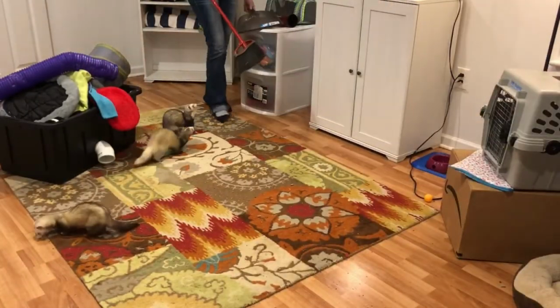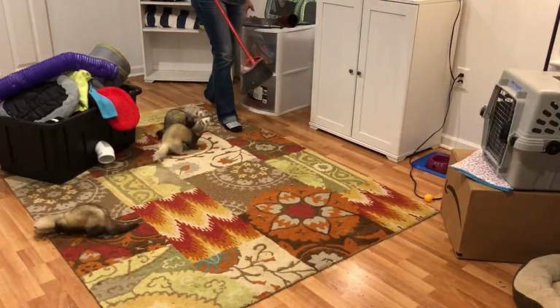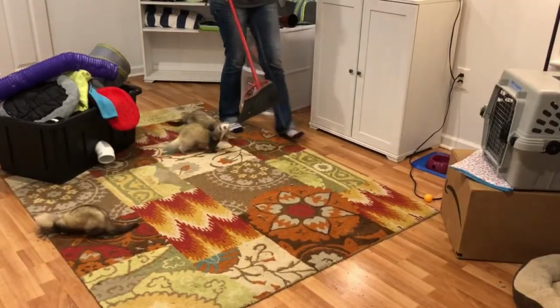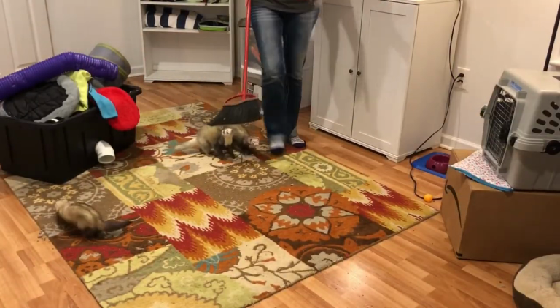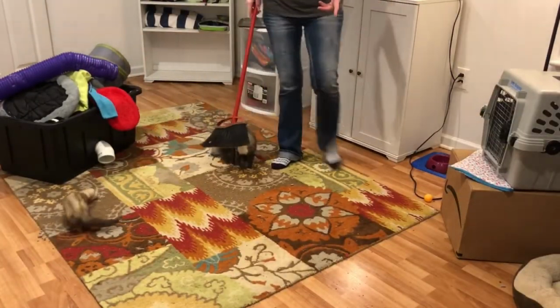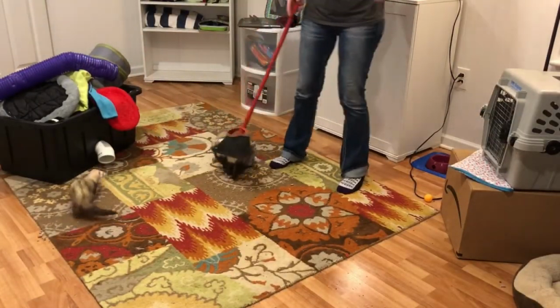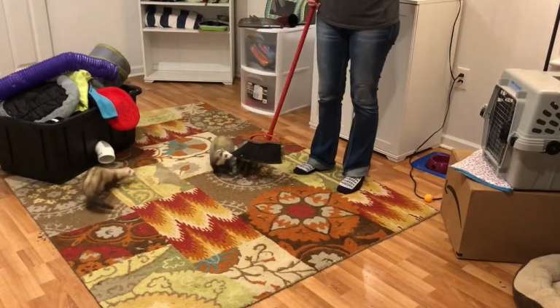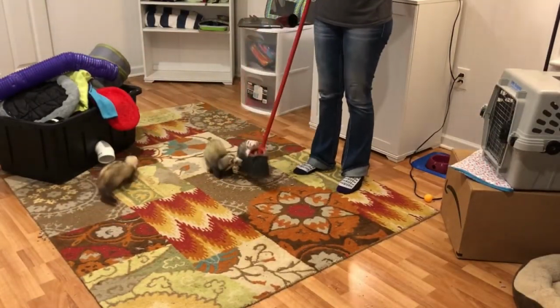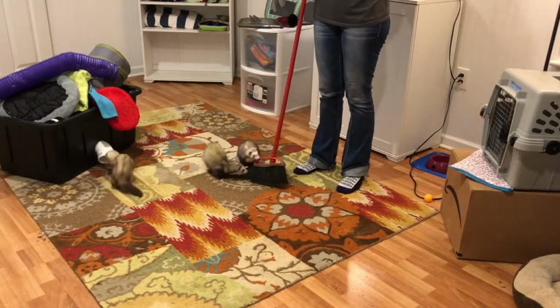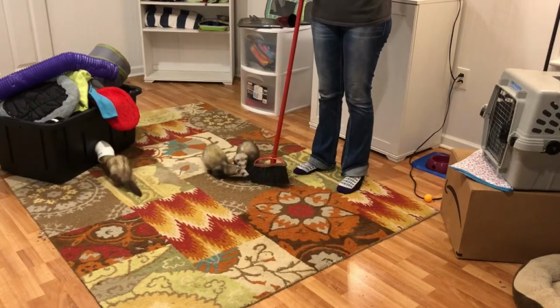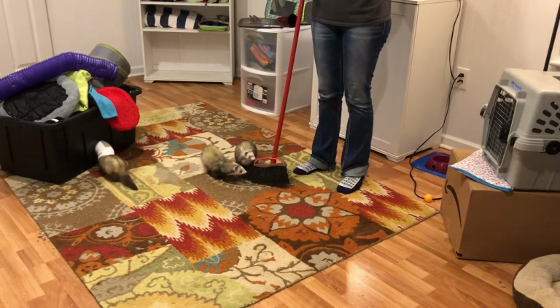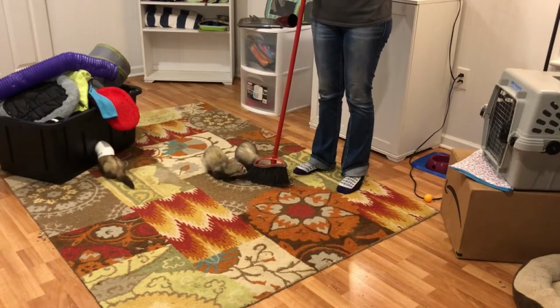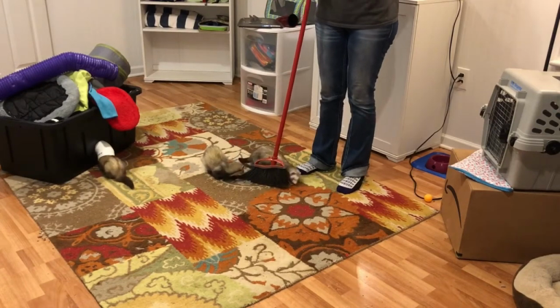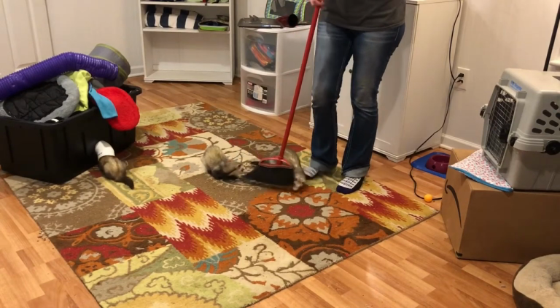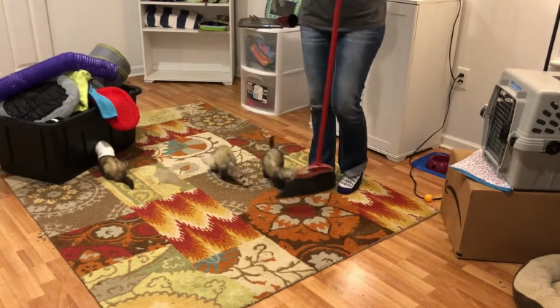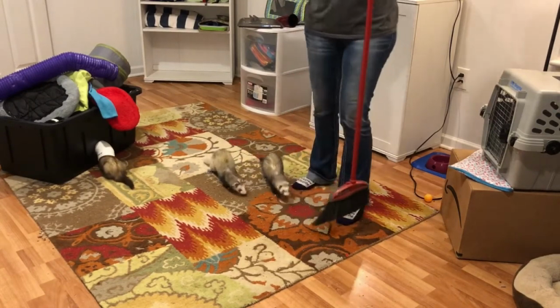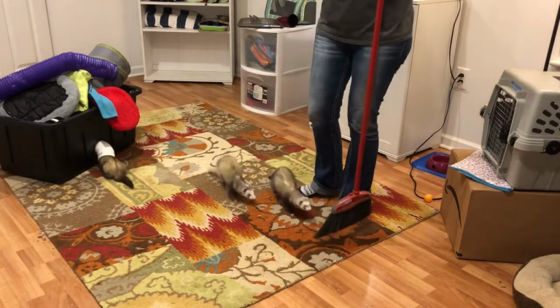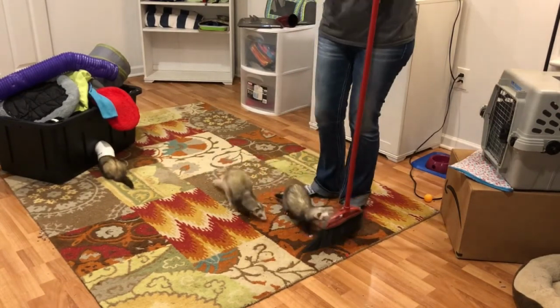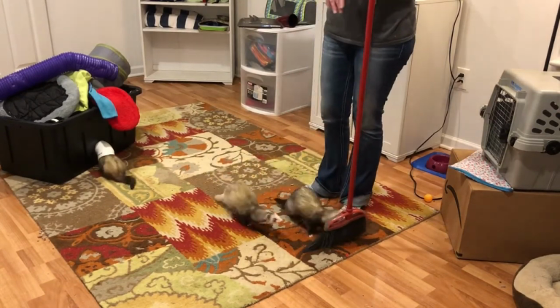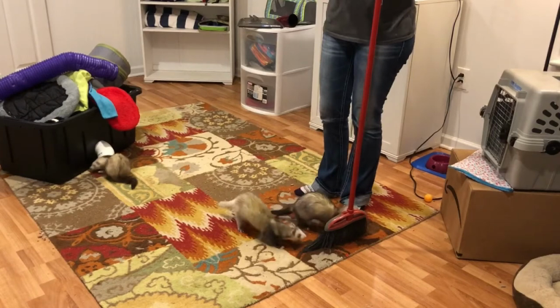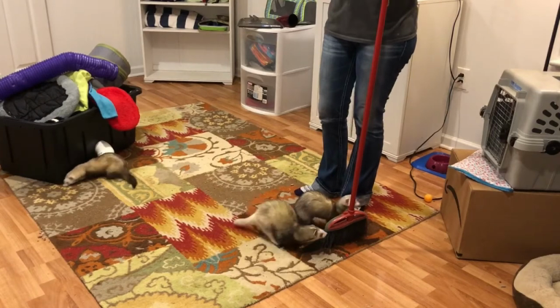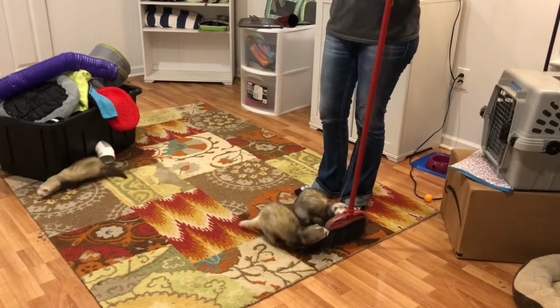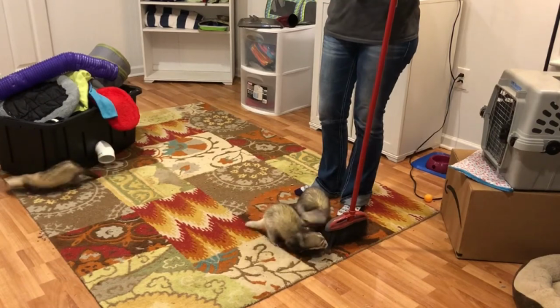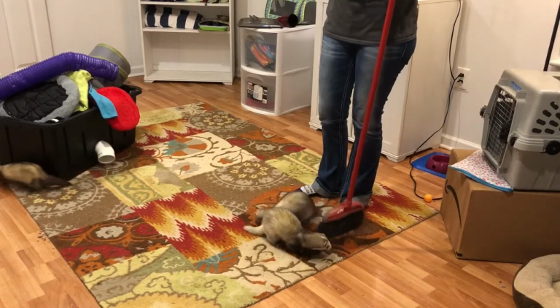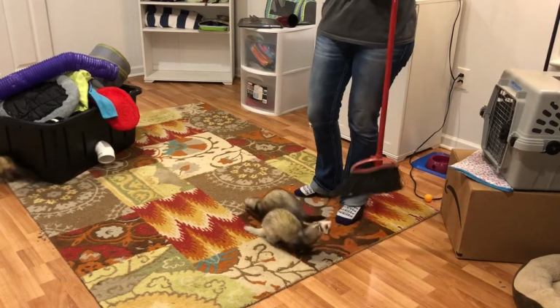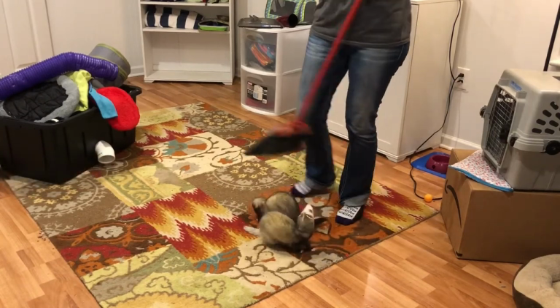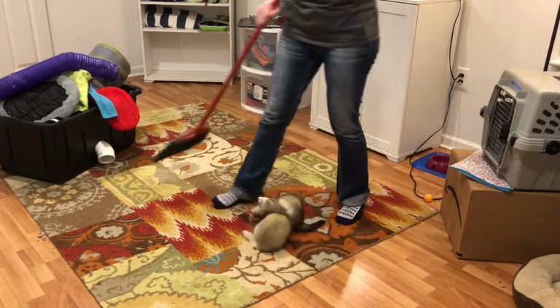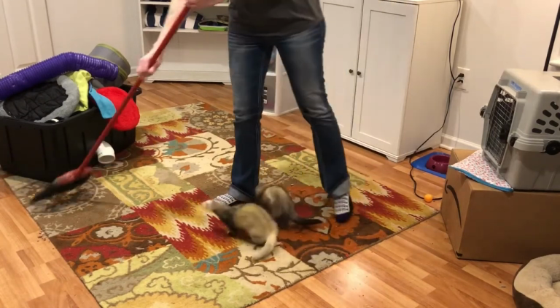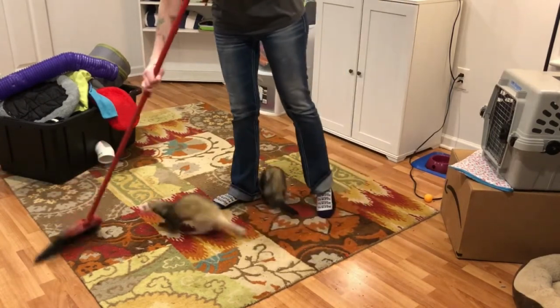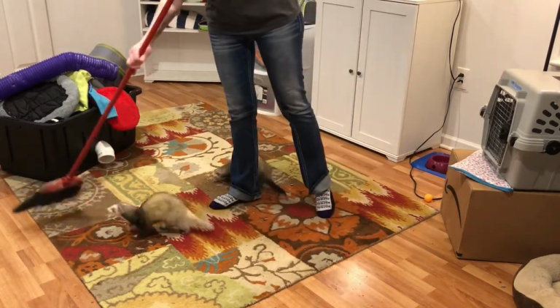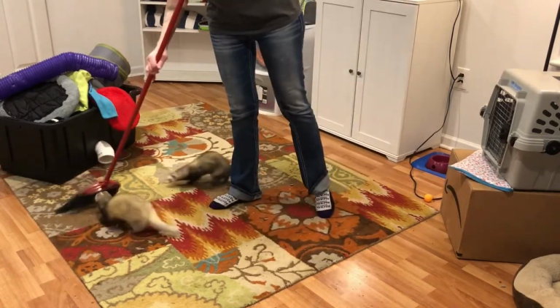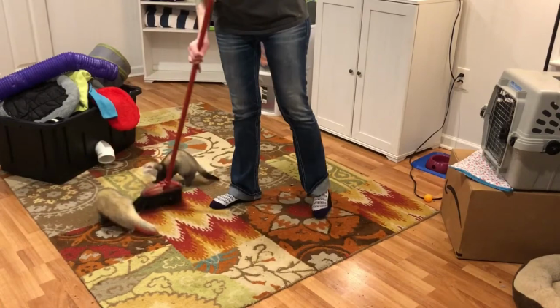I normally vacuum the carpet and I'll probably do that later, but it'll scare them and I don't want to do that right now — I normally take them out when I vacuum. So I'm going to sweep it instead for now.